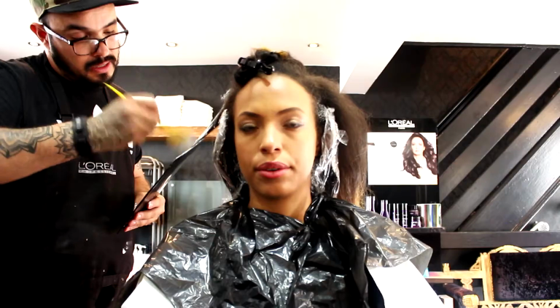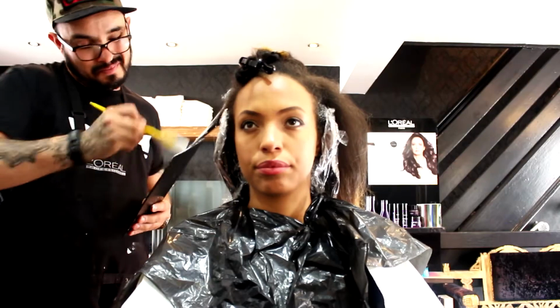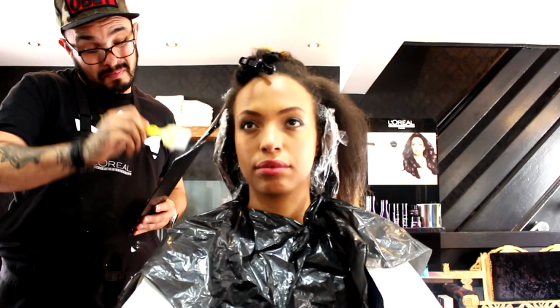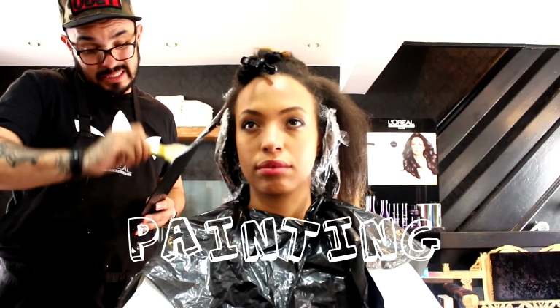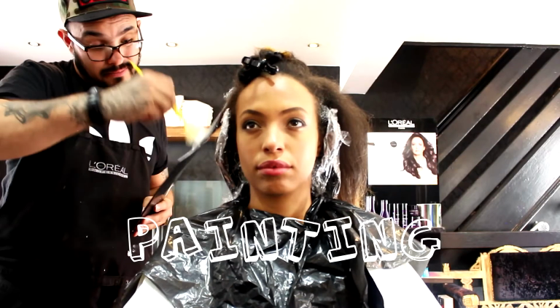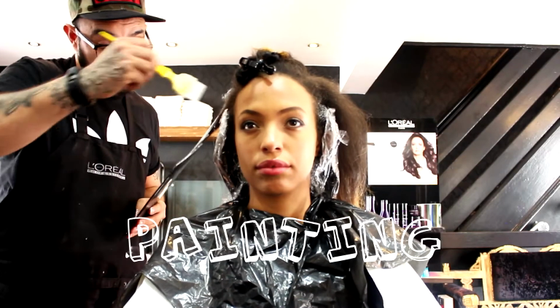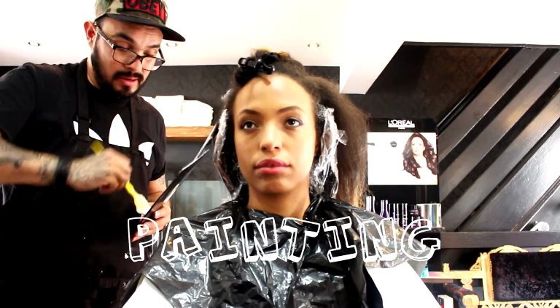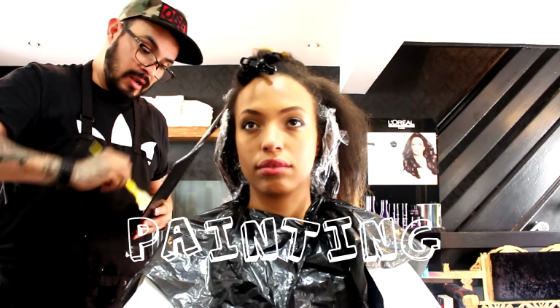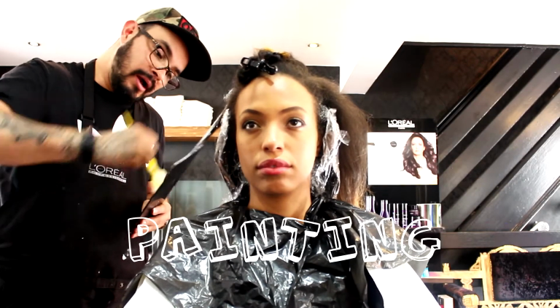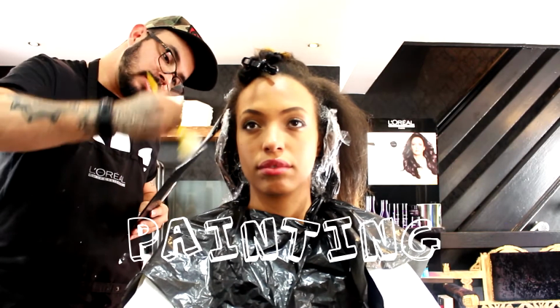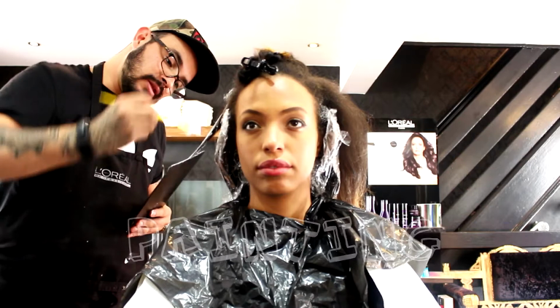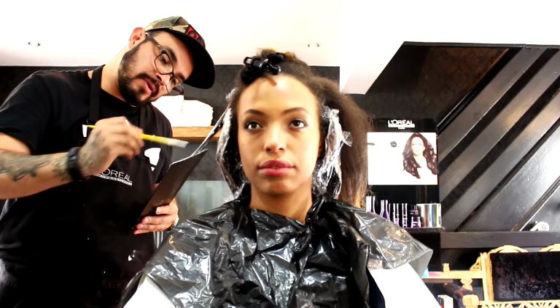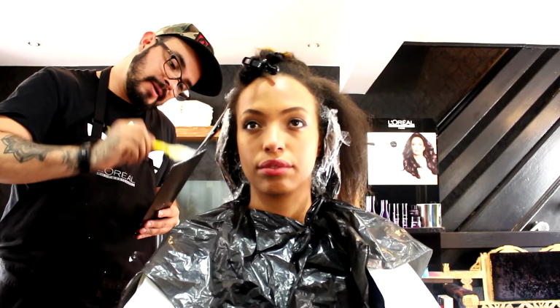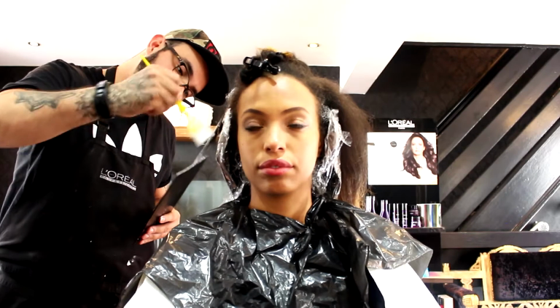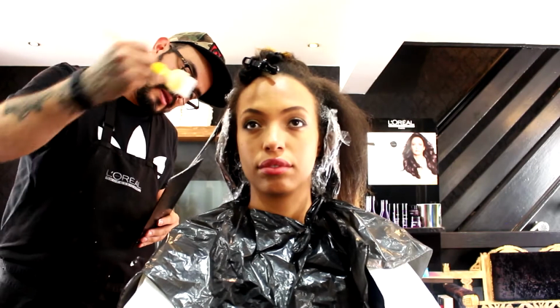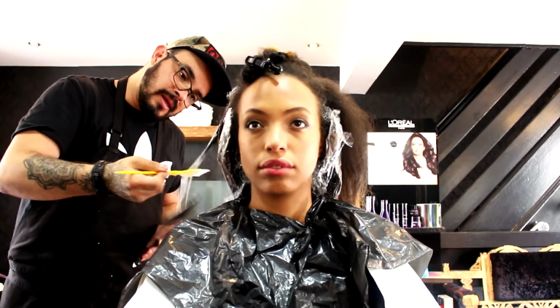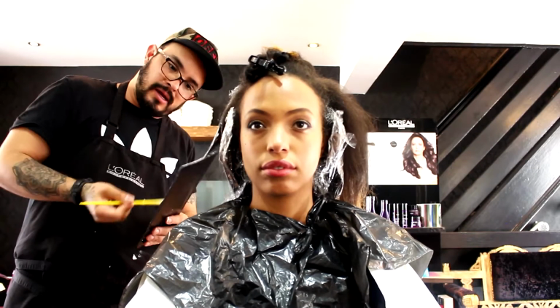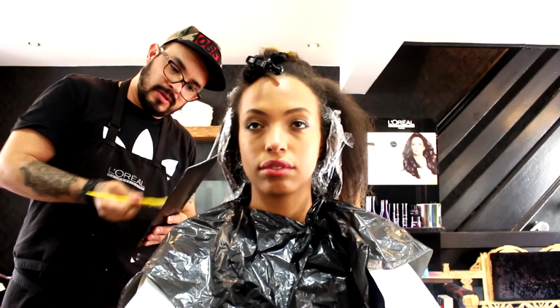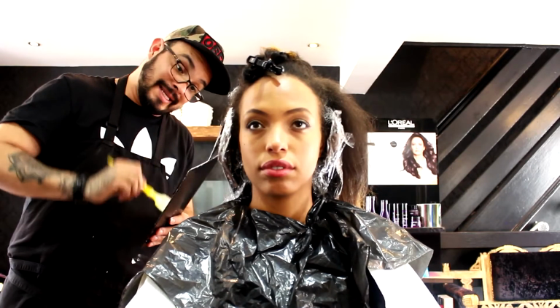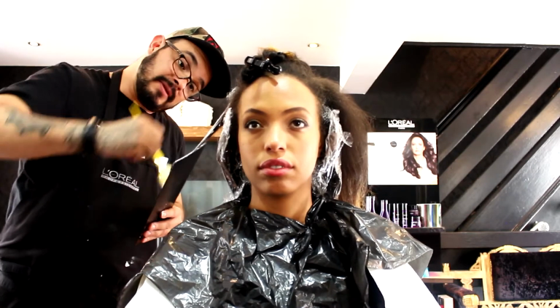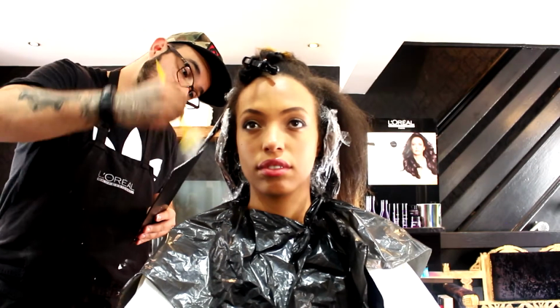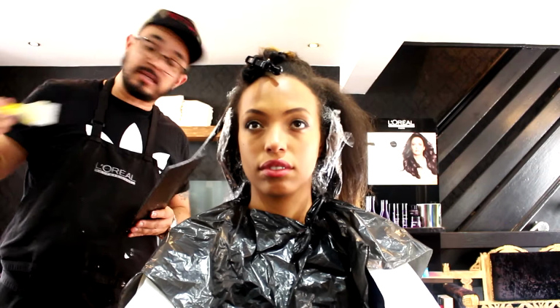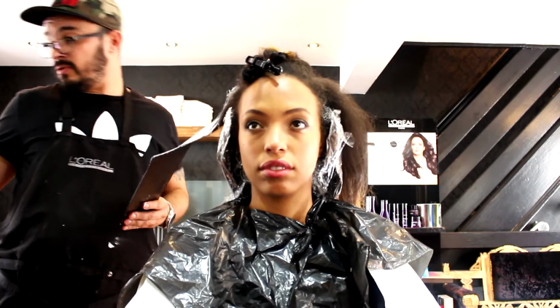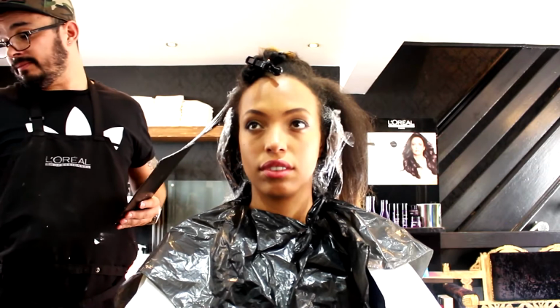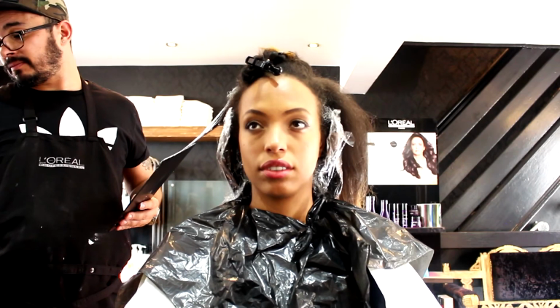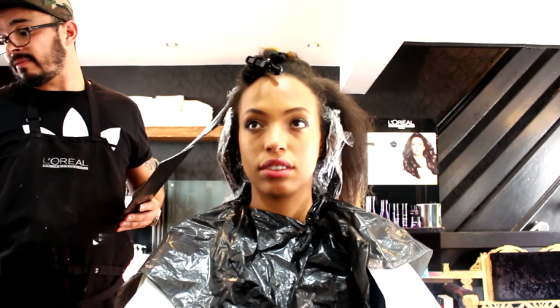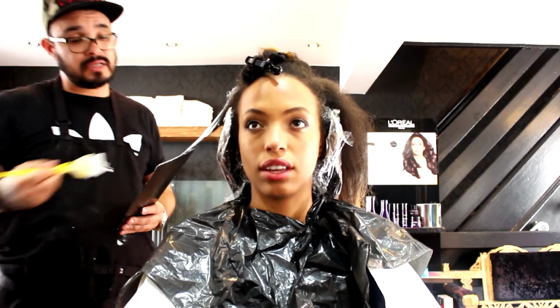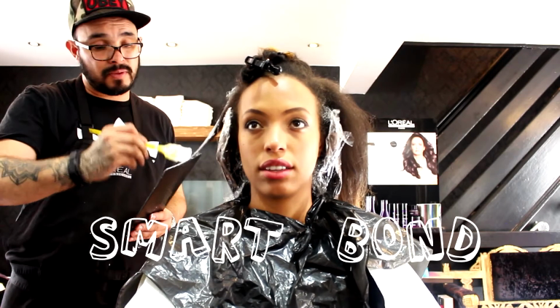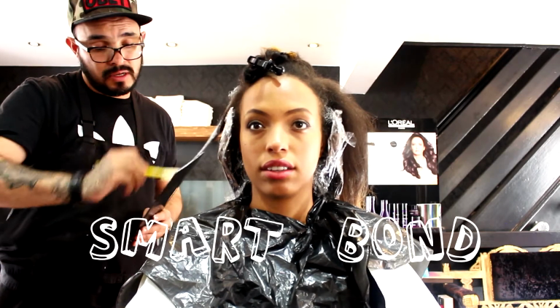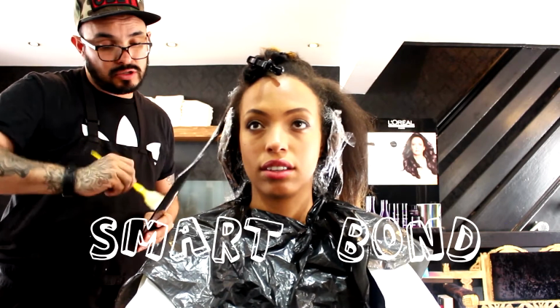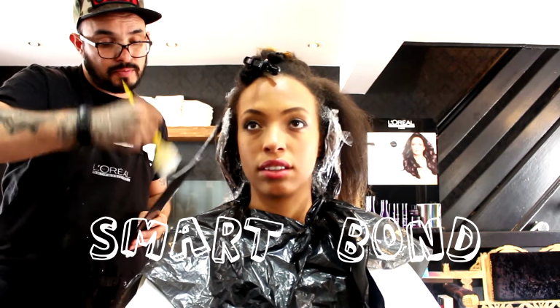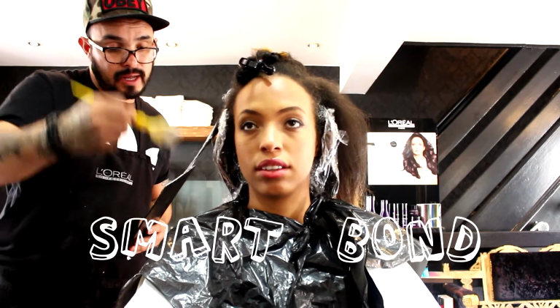We are basically painting the hair. This is the ProLiner. We're going to lift as much as we can using a smart bond to stop breaking the hair.